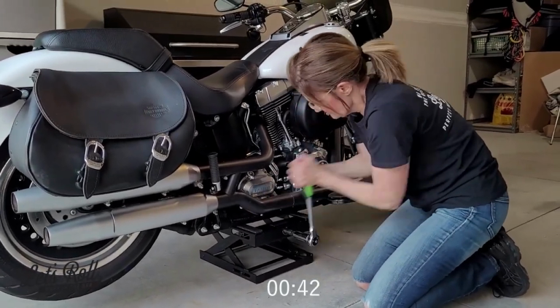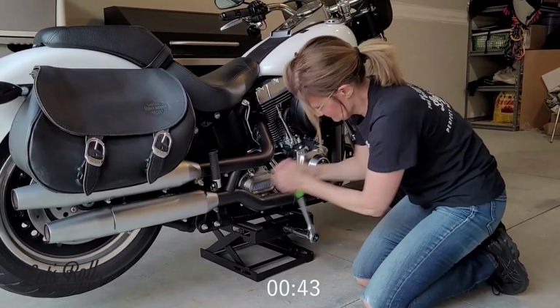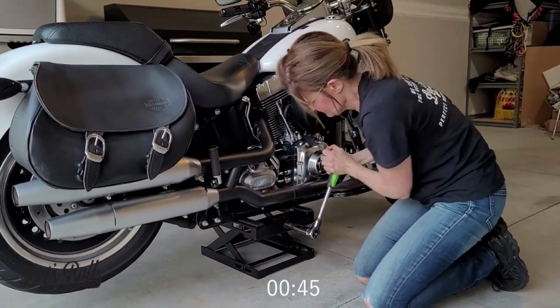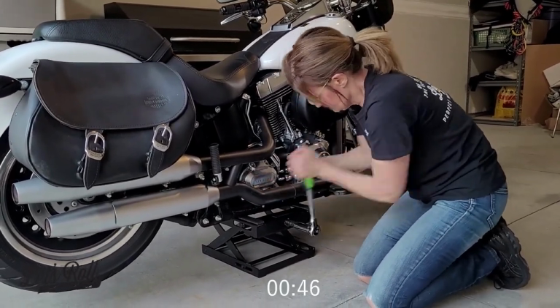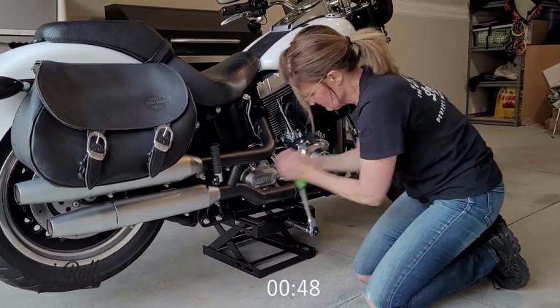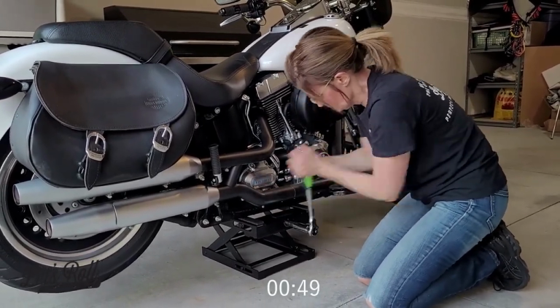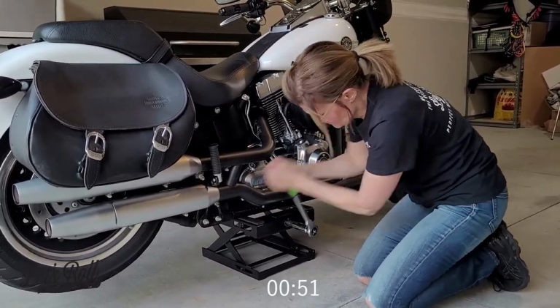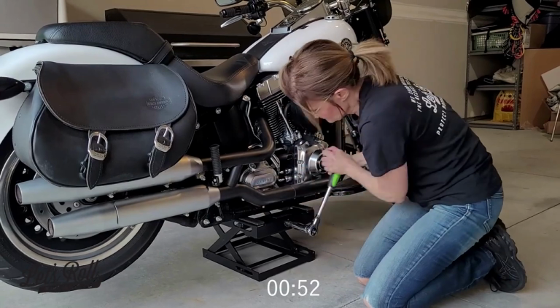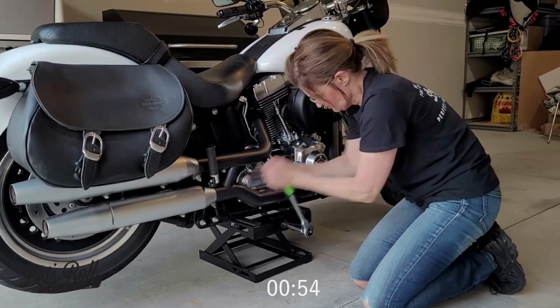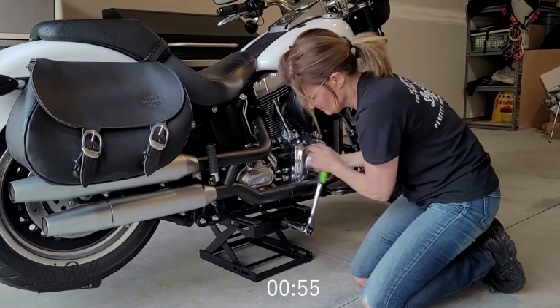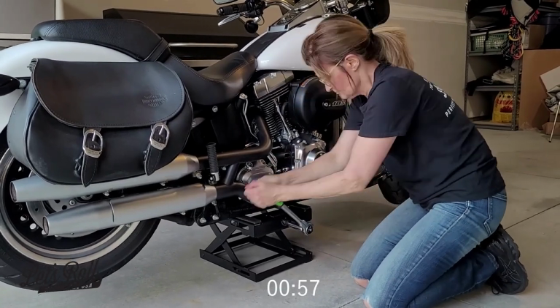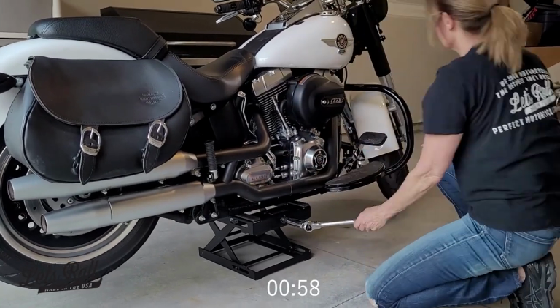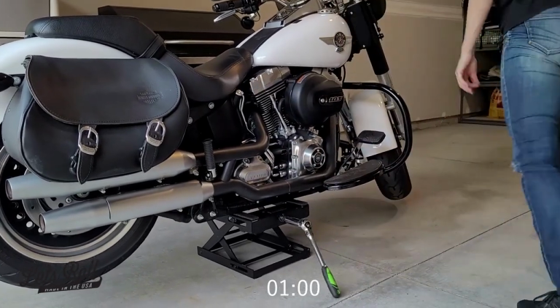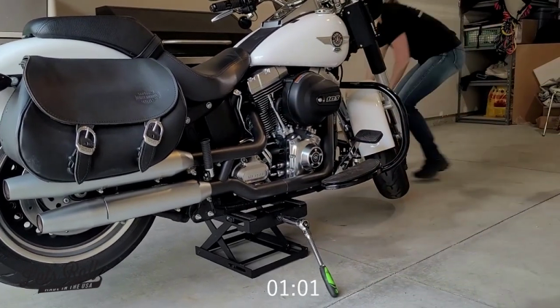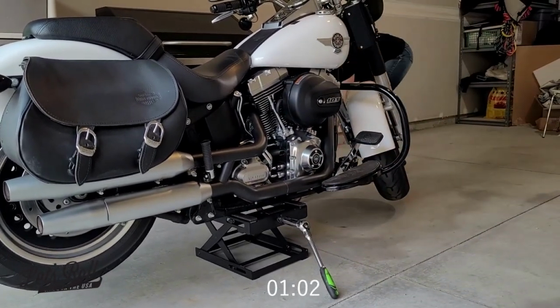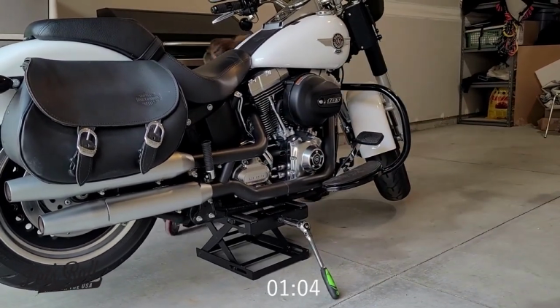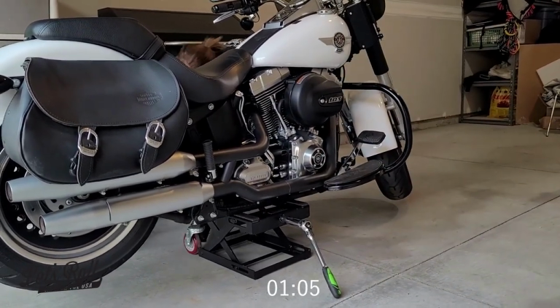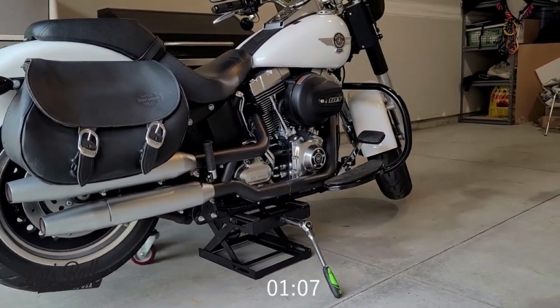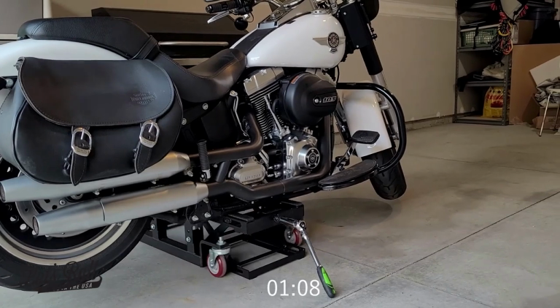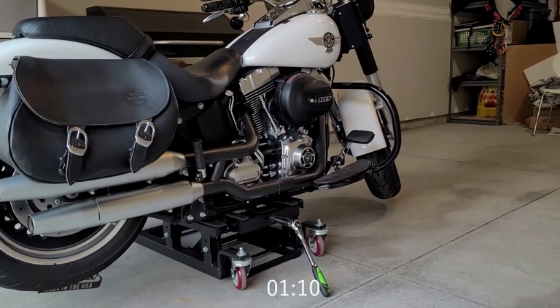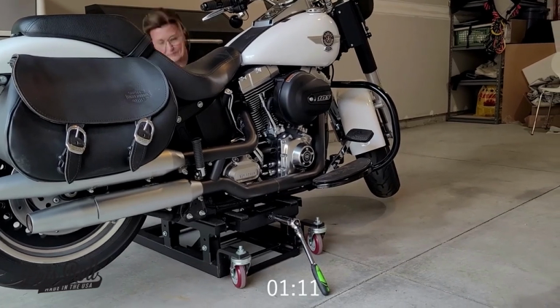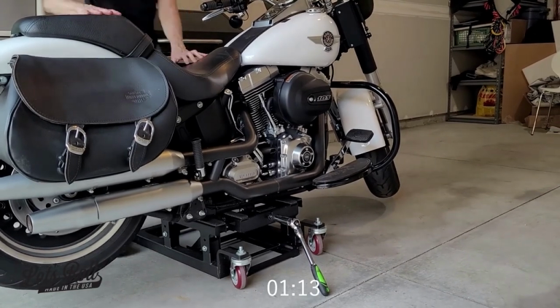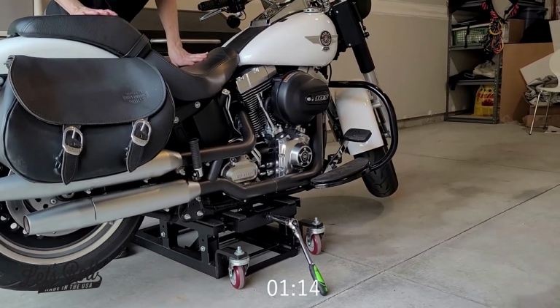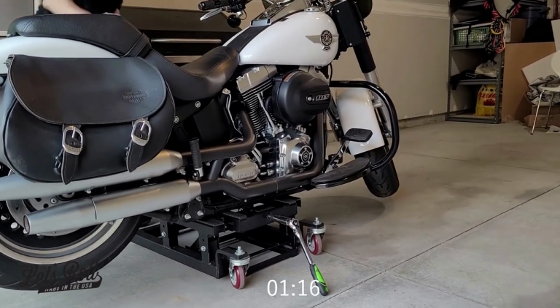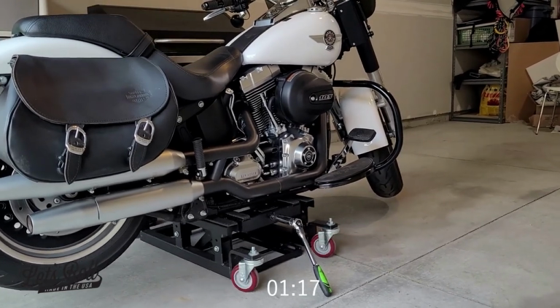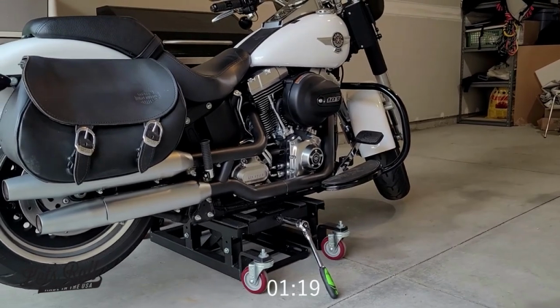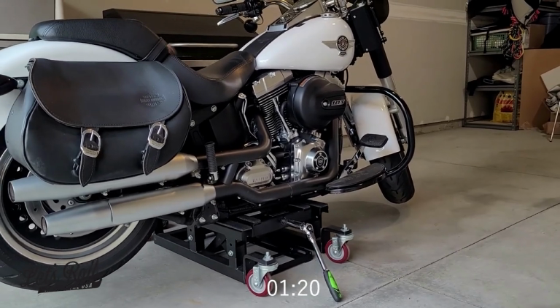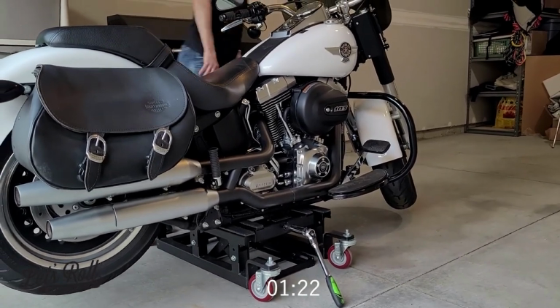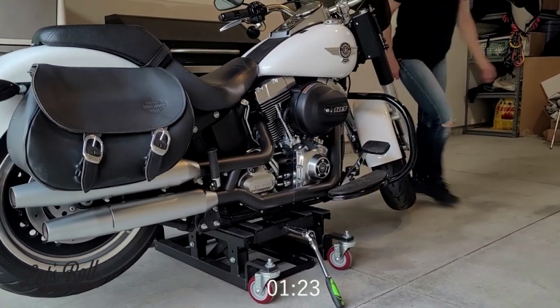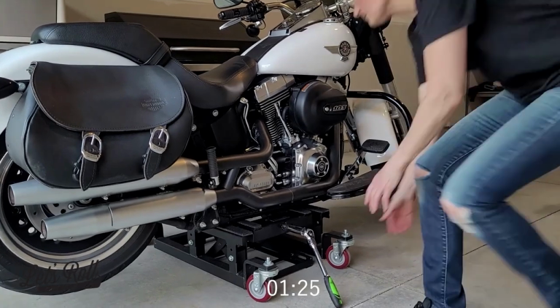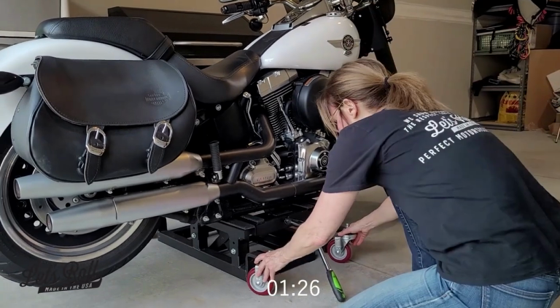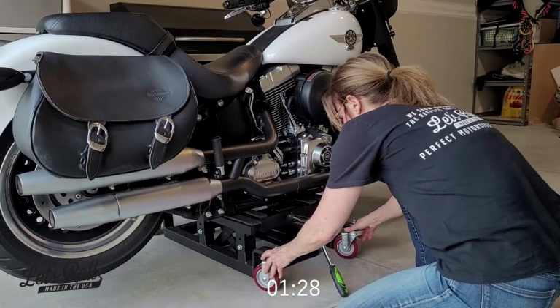All you need is a swivel head ratchet, or just a regular ratchet with a 7/8 socket, and you're up and going in one minute or less. That's why we put together these two products in this package deal.